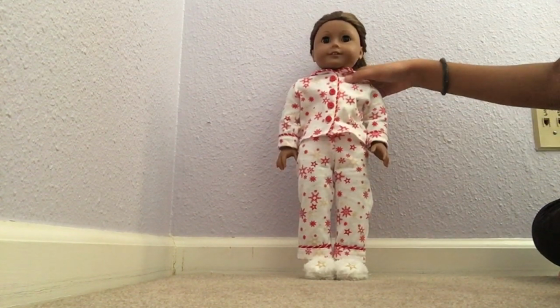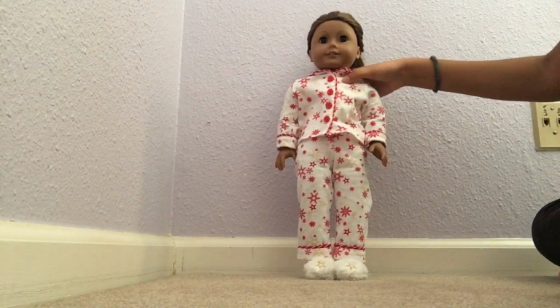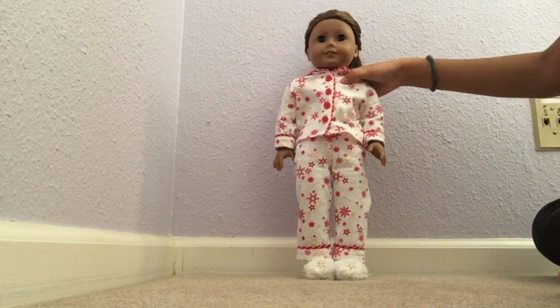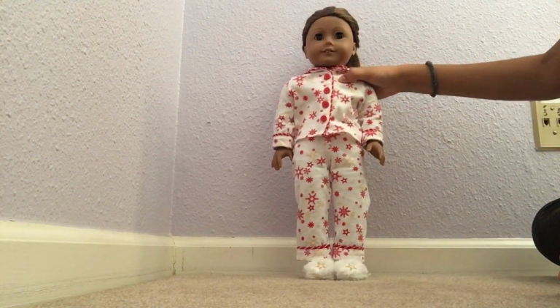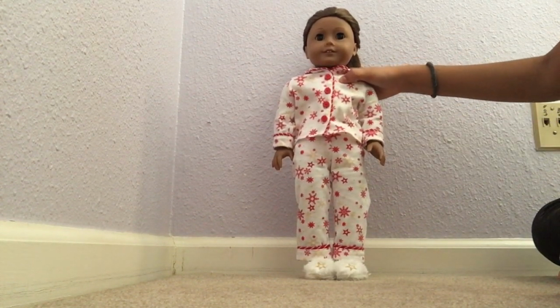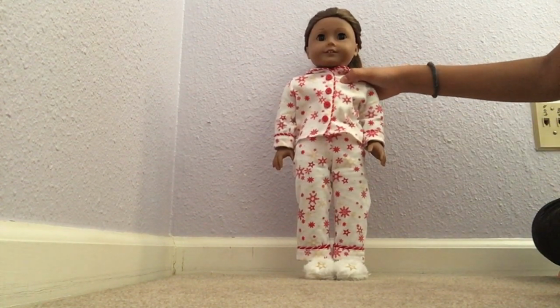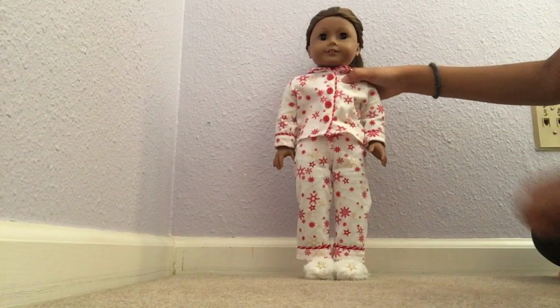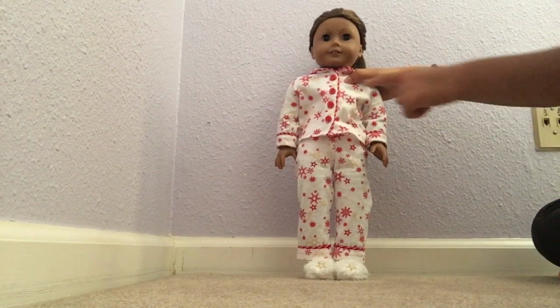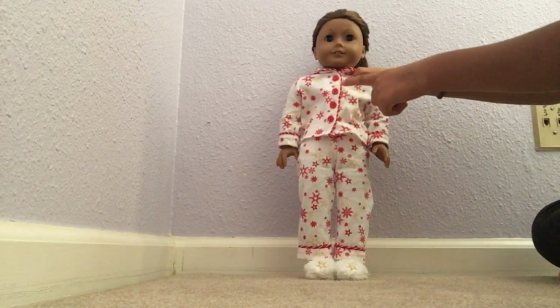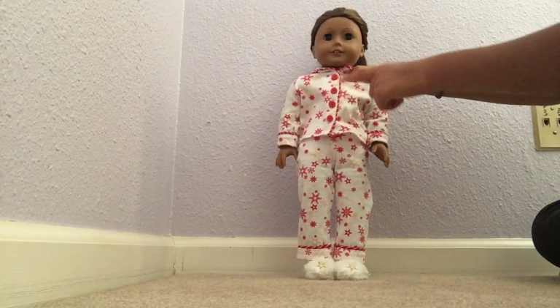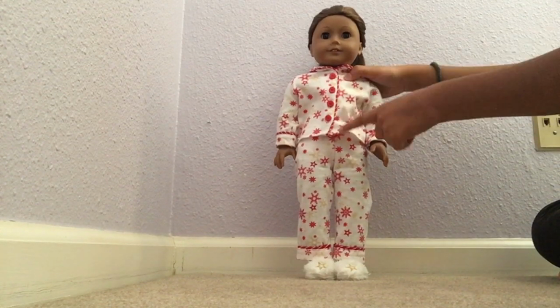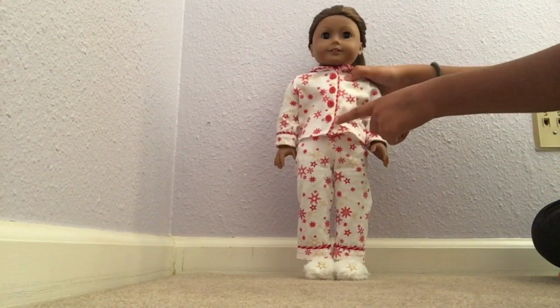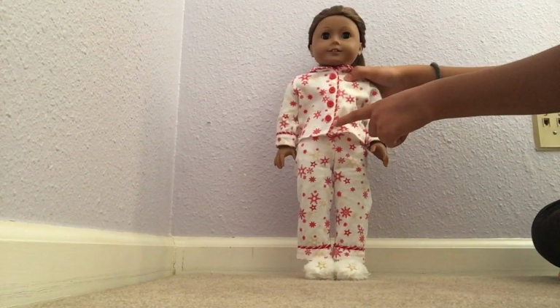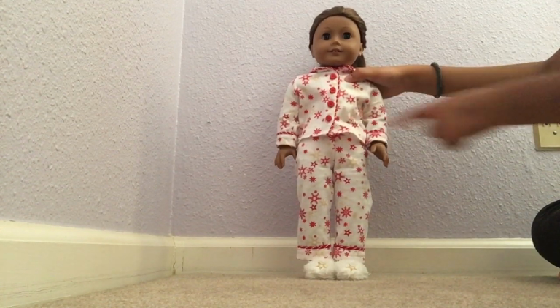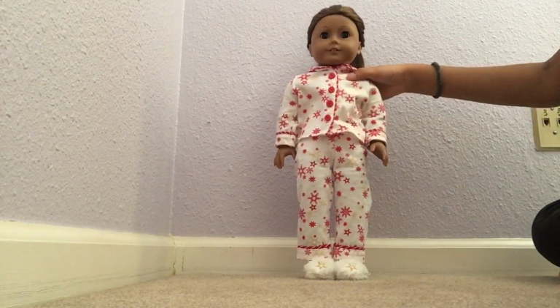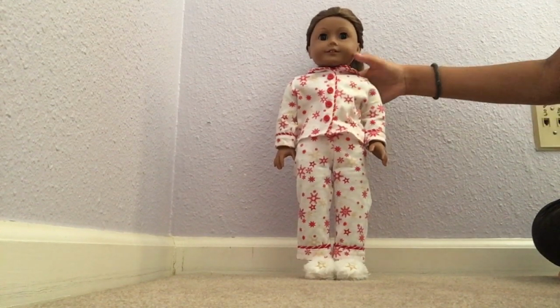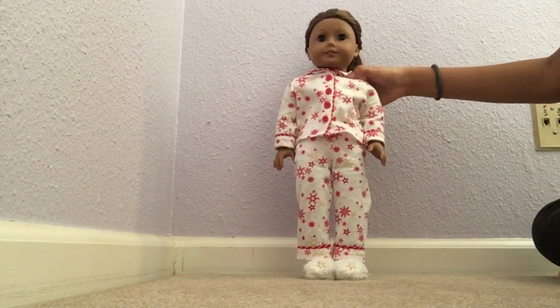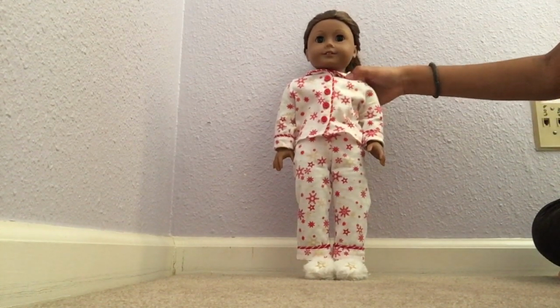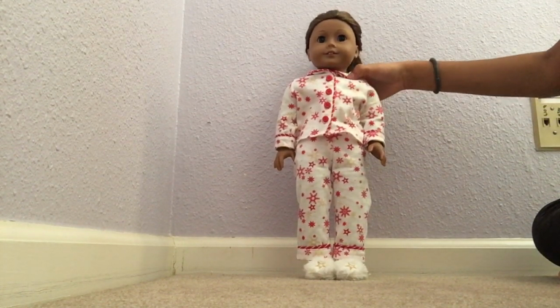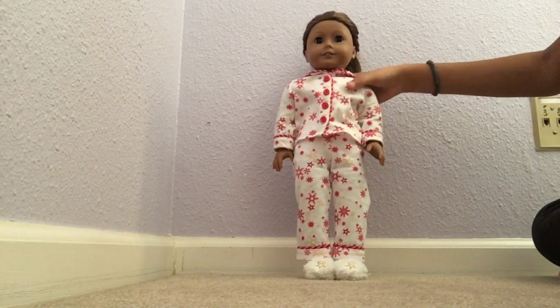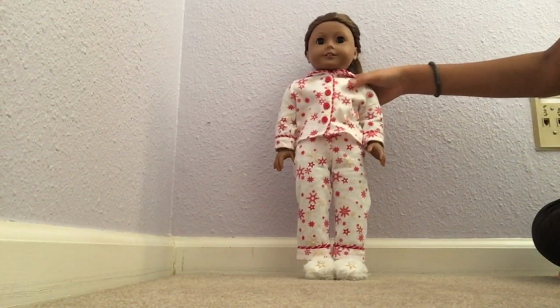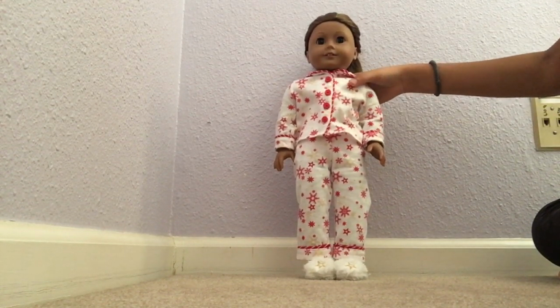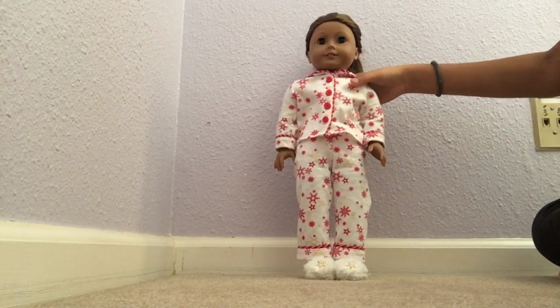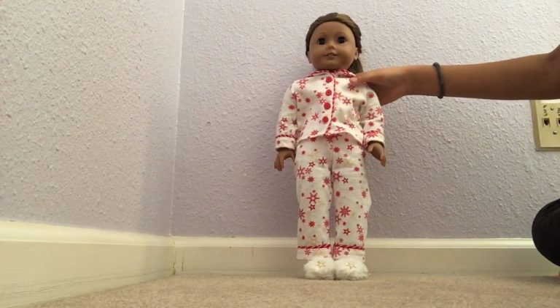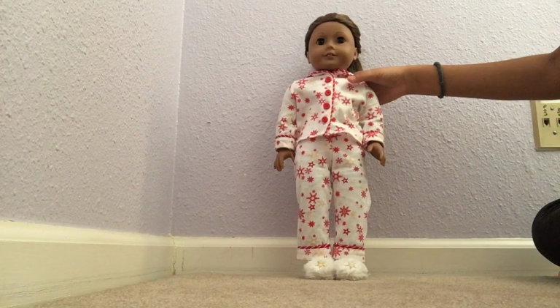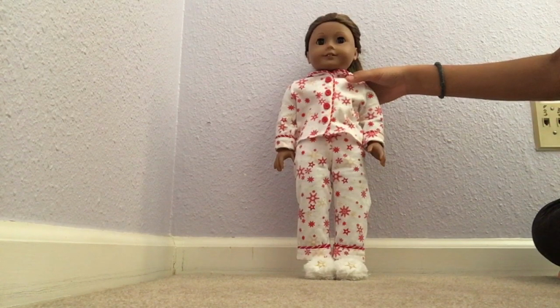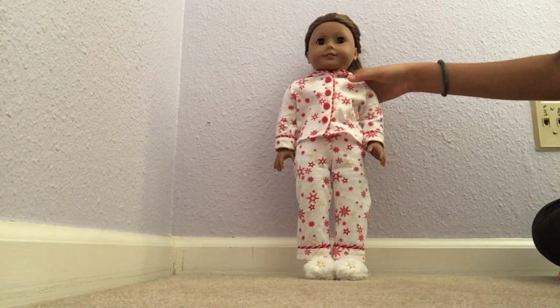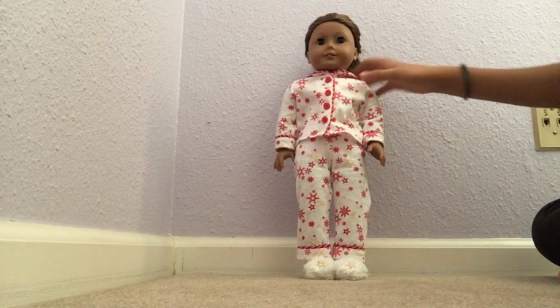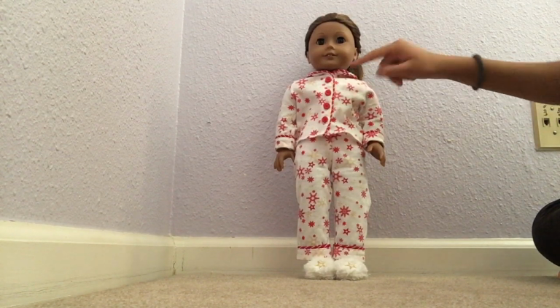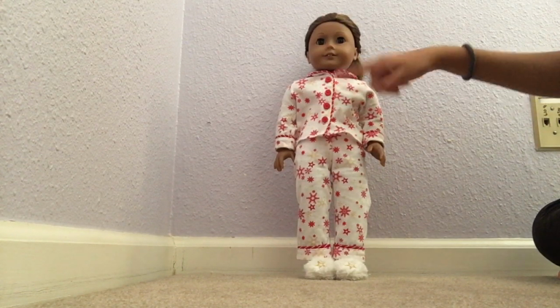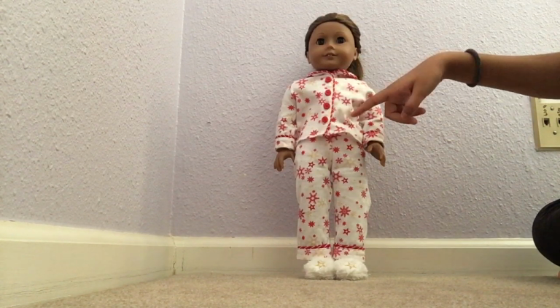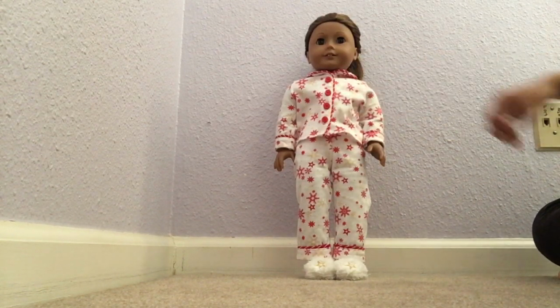The shirt has the same pattern, and it's got red buttons and a collar. So instead of using Velcro on the back to put it on, you actually button up the shirt.